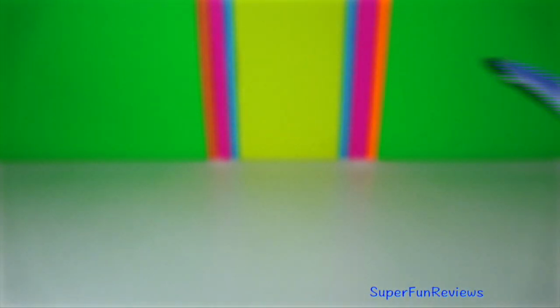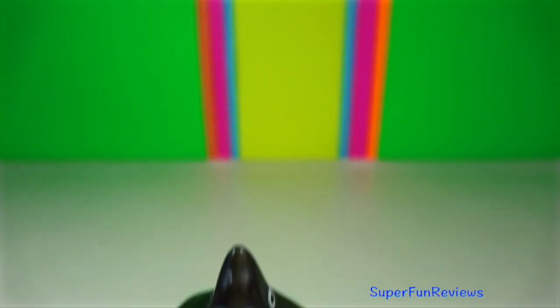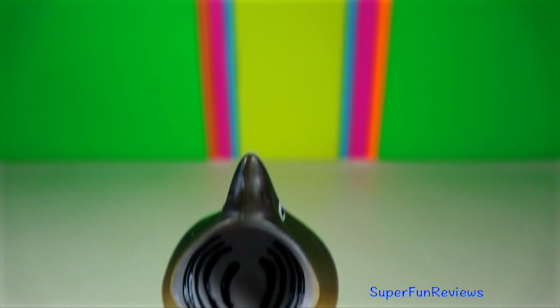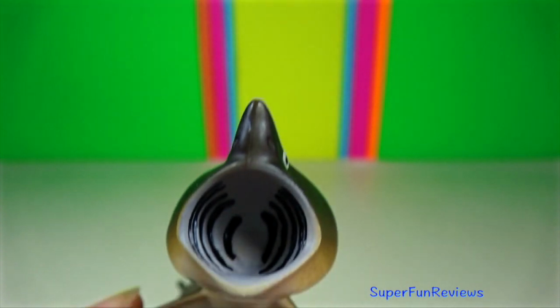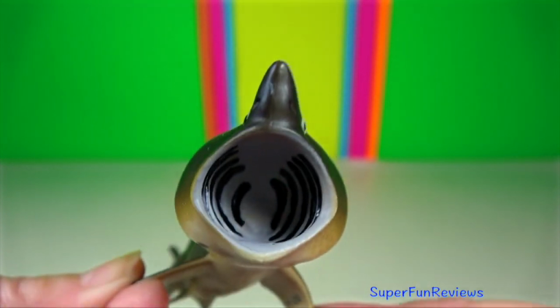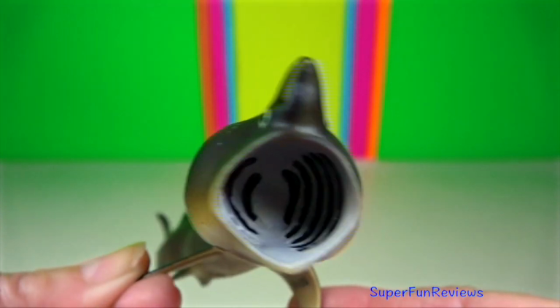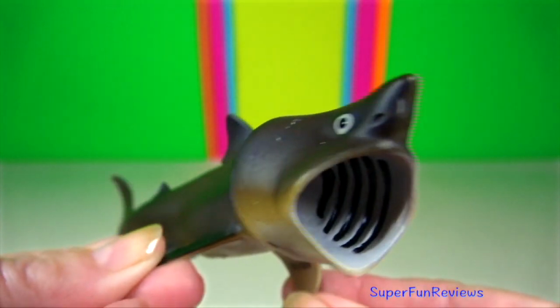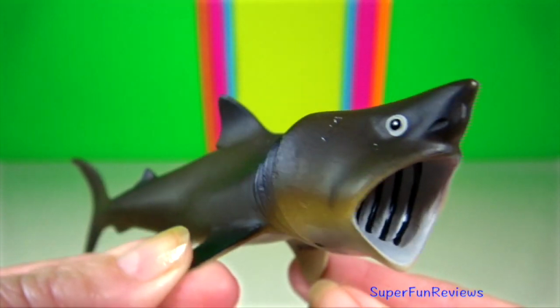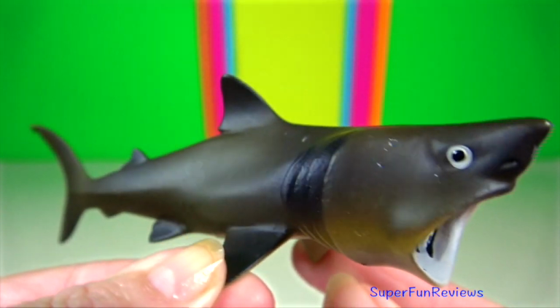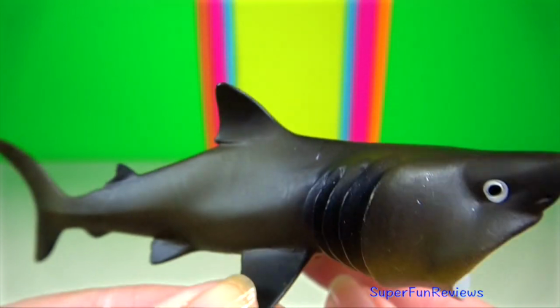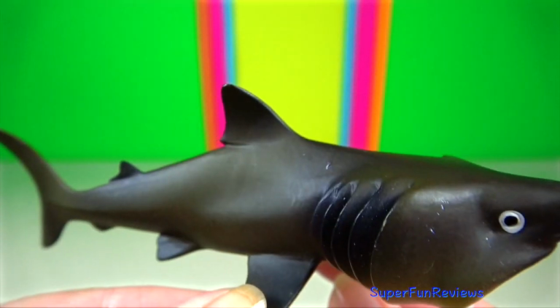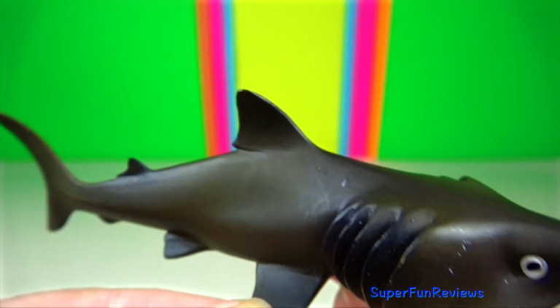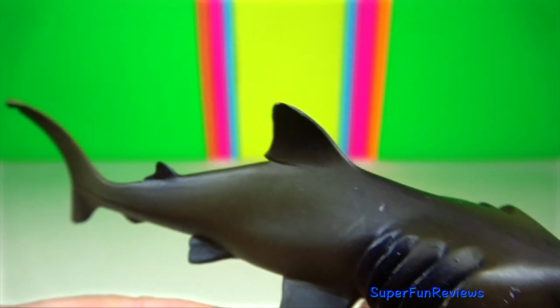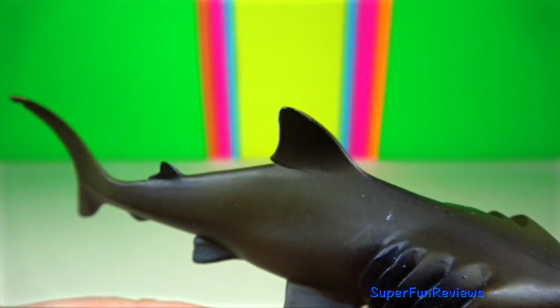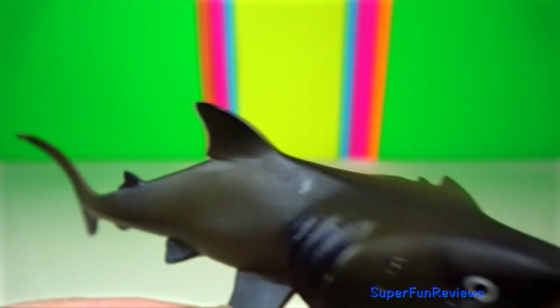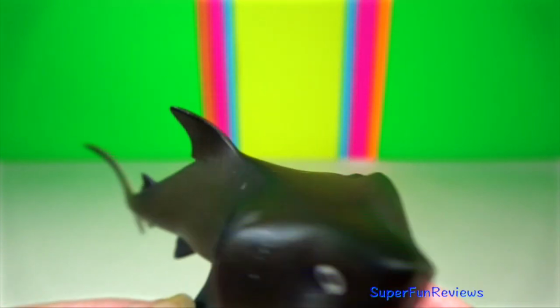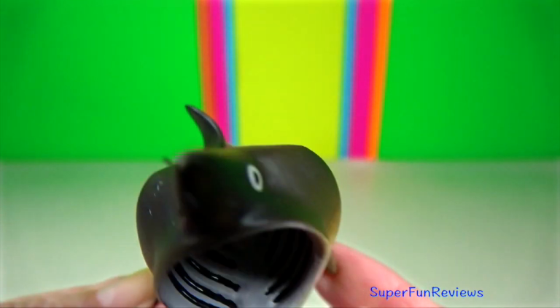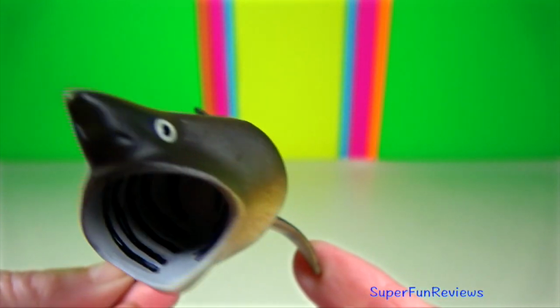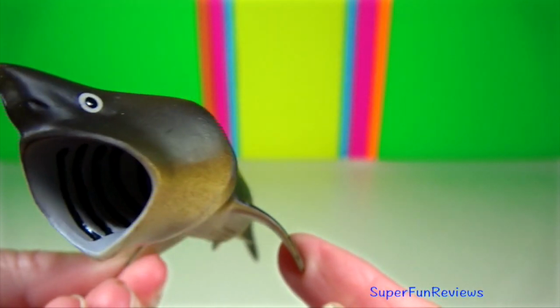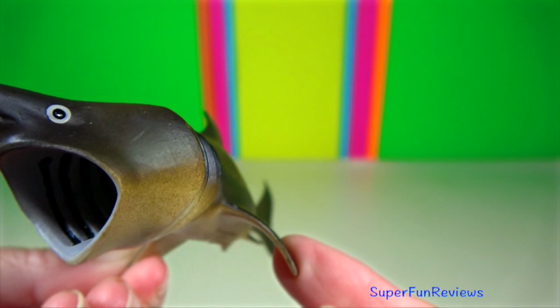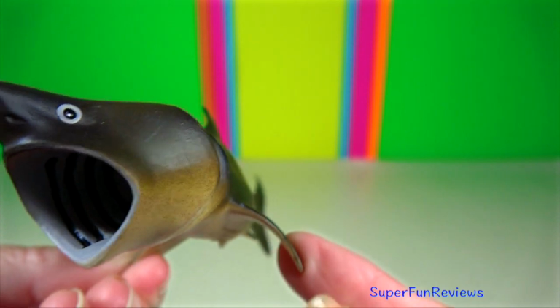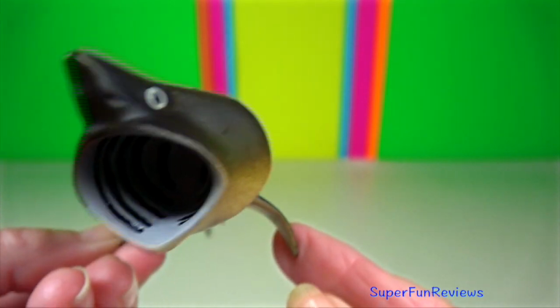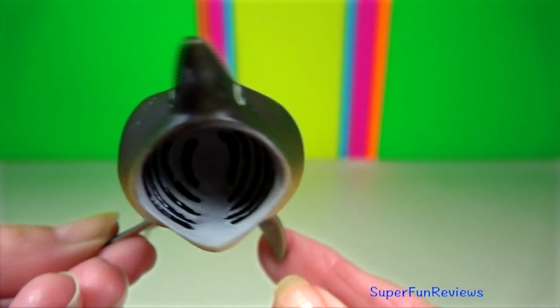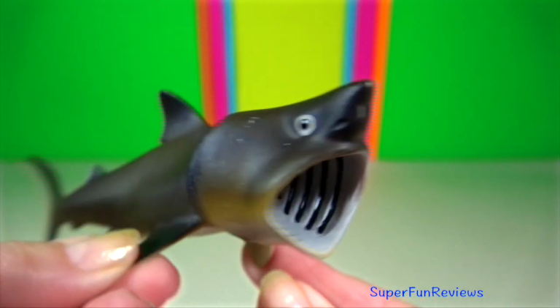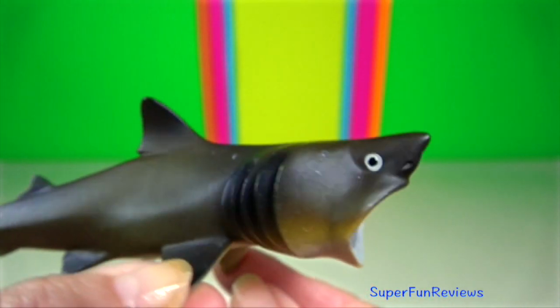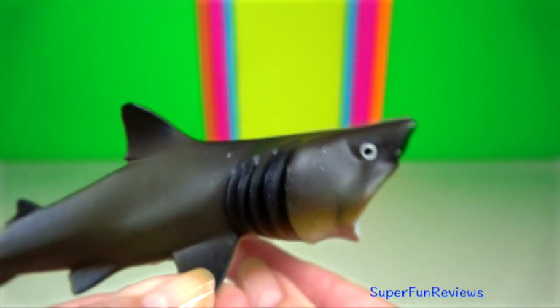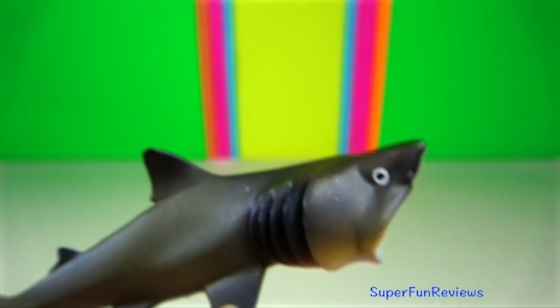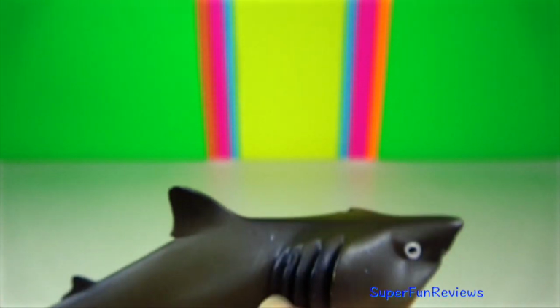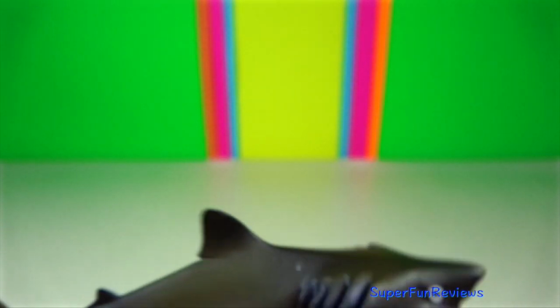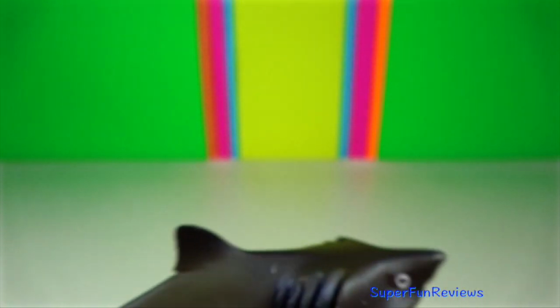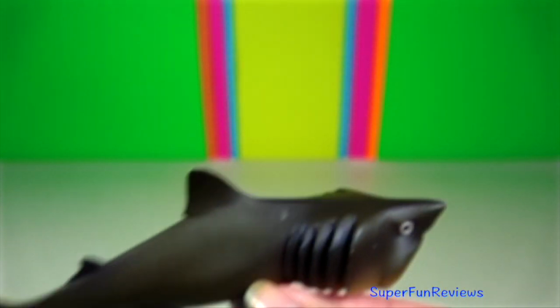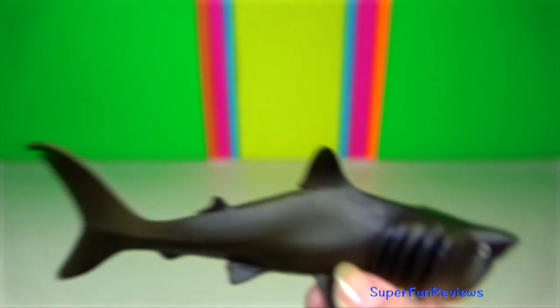Basking shark. They are the second largest shark in the world, with an average adult size of between 7 and 8 metres.